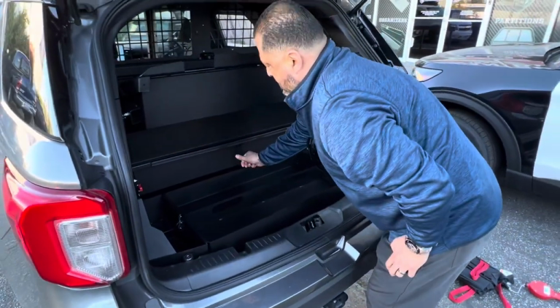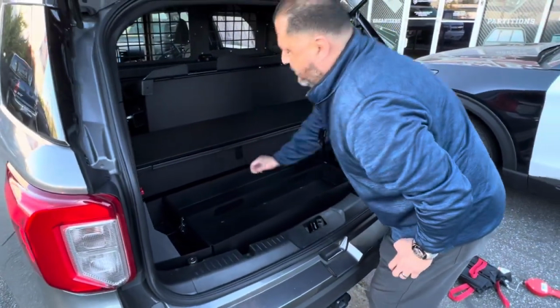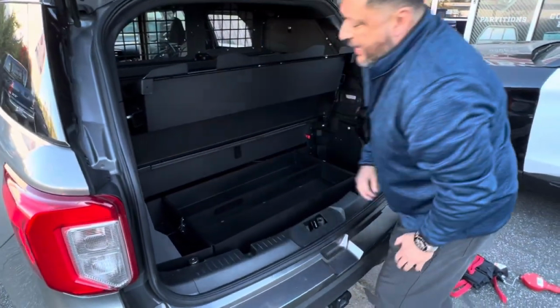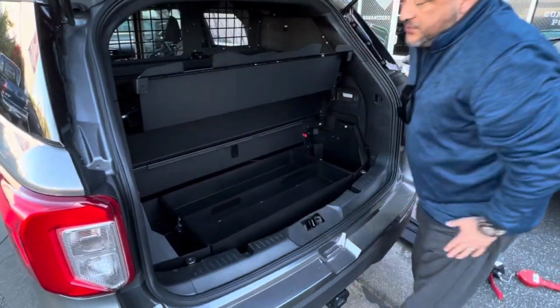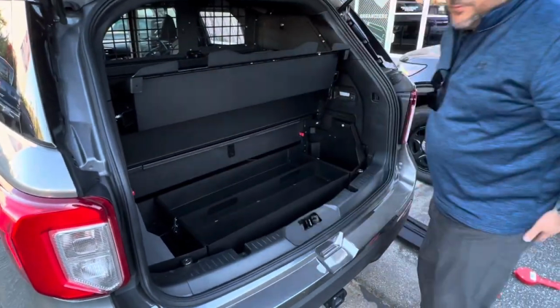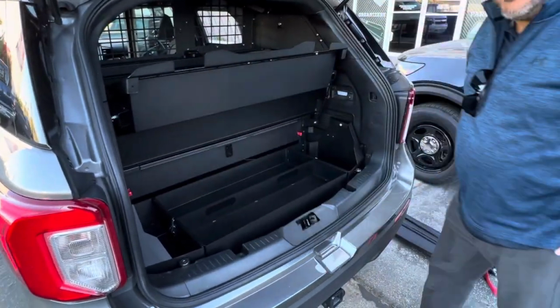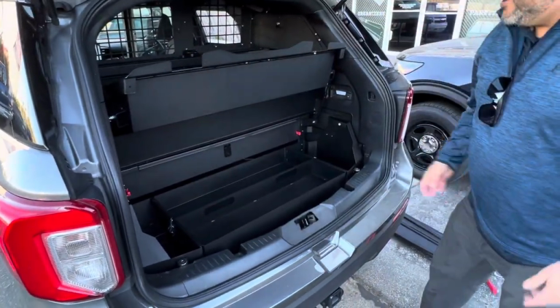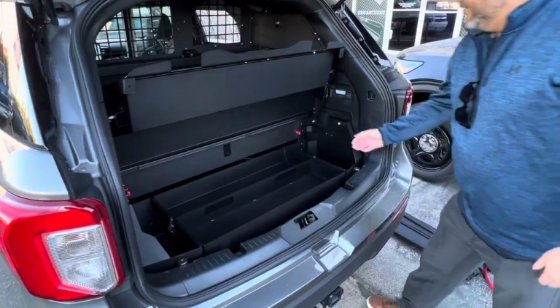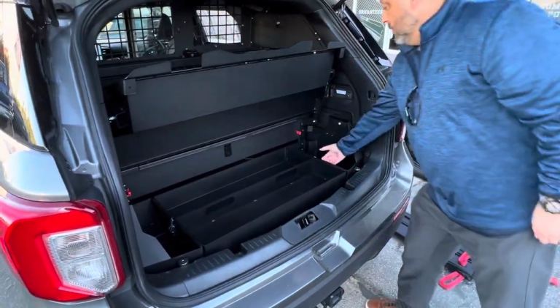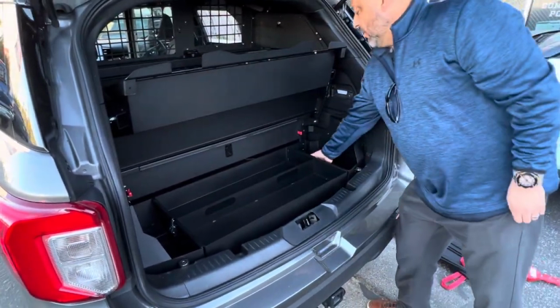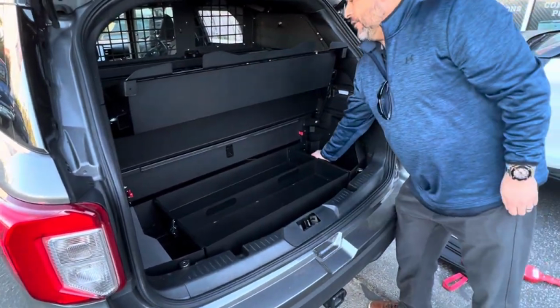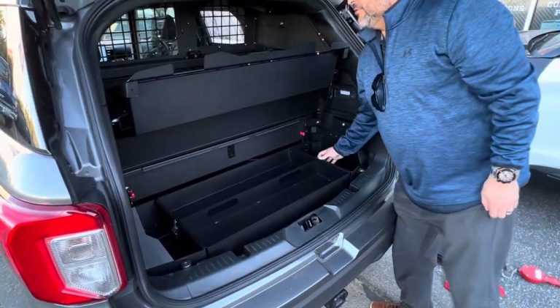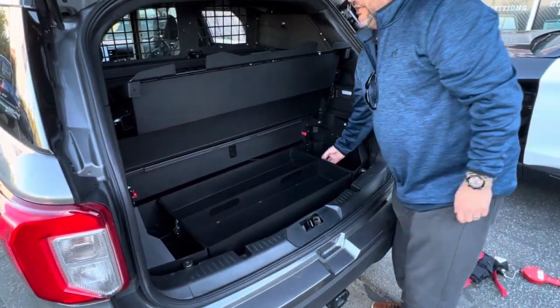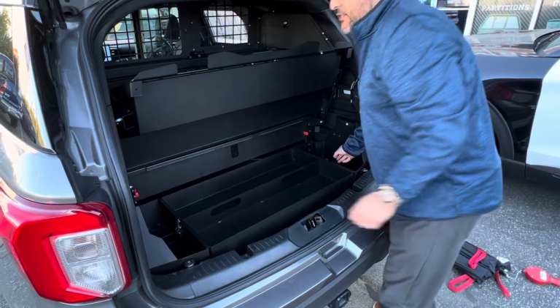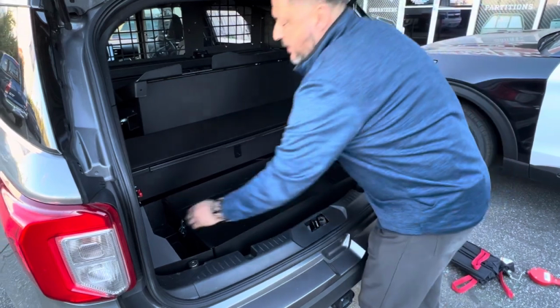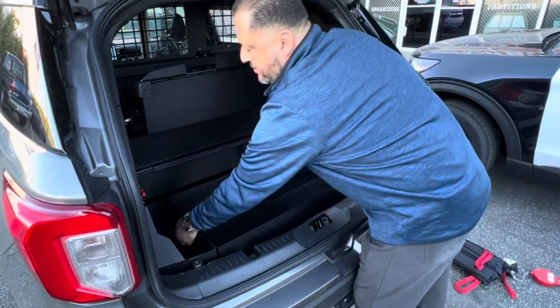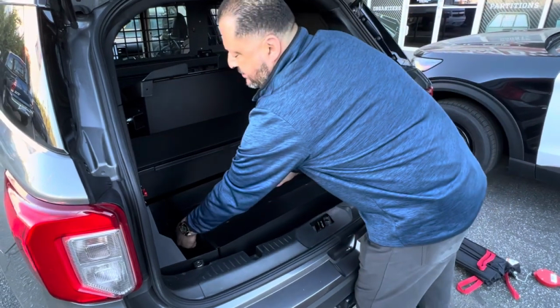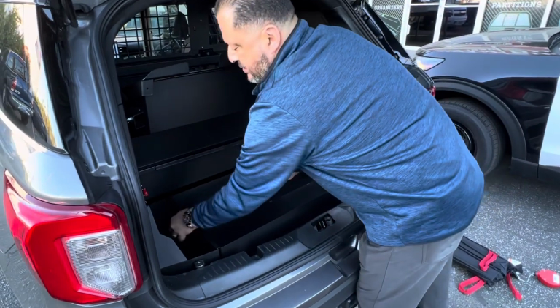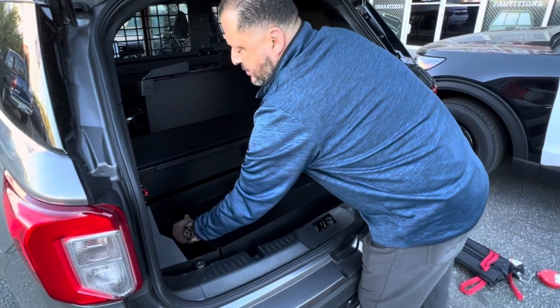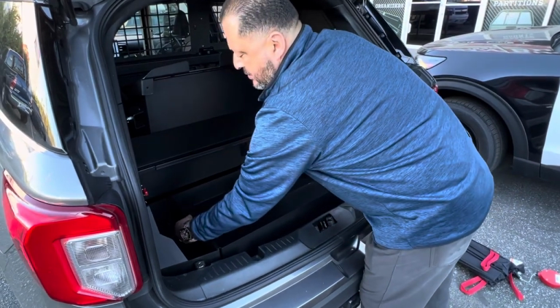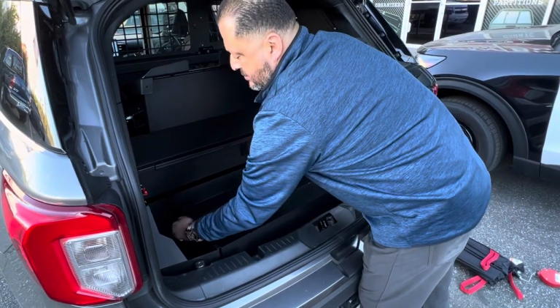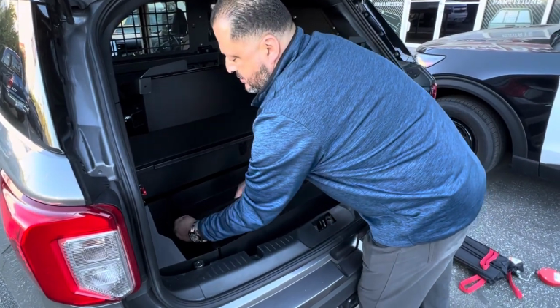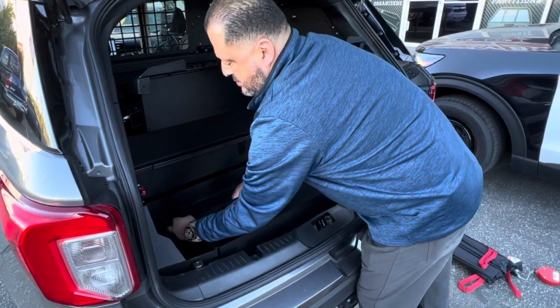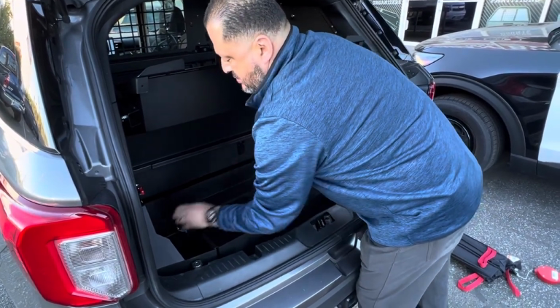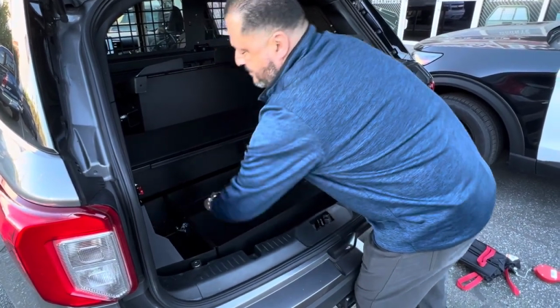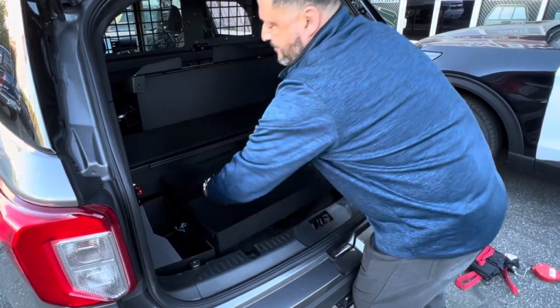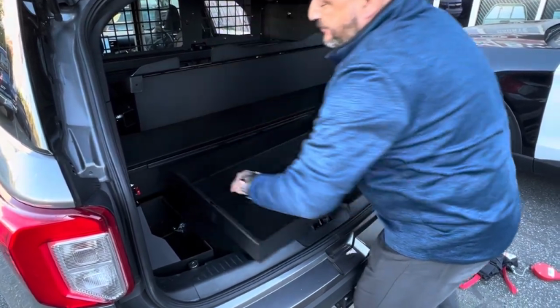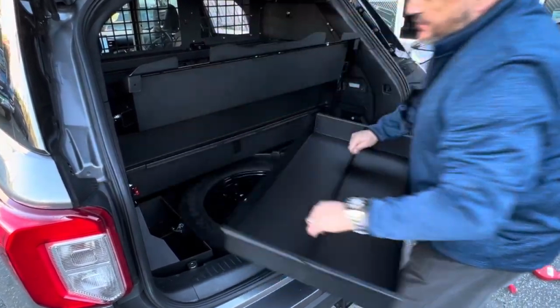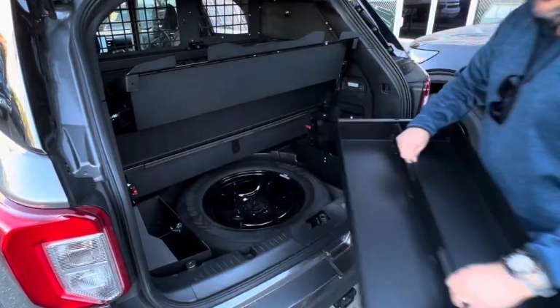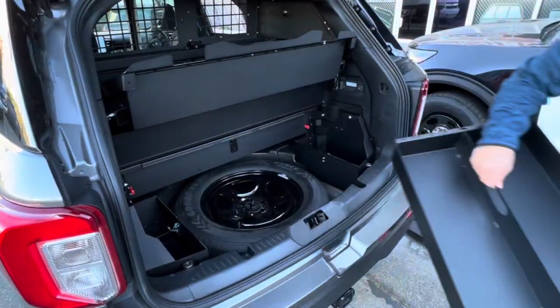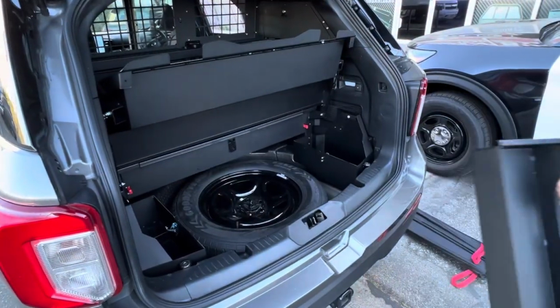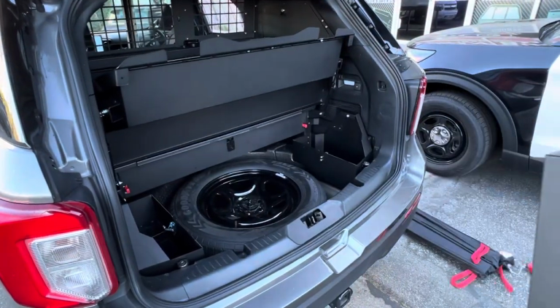If you need access to the spare tire — no loose hardware. You just release these two latches, and that's how they come down.